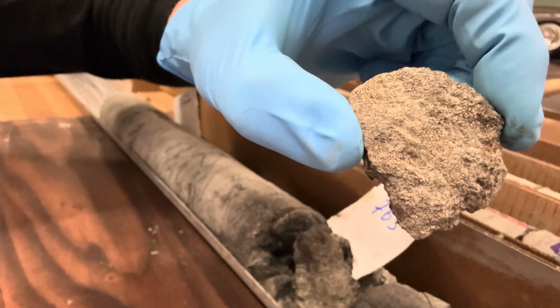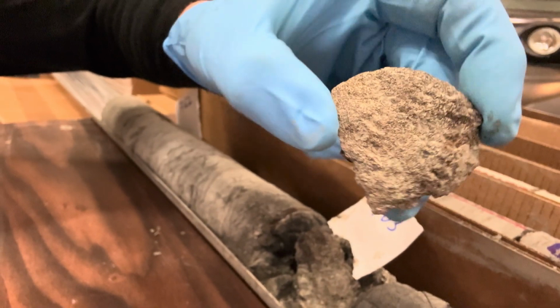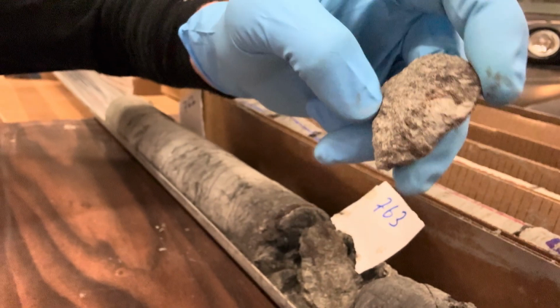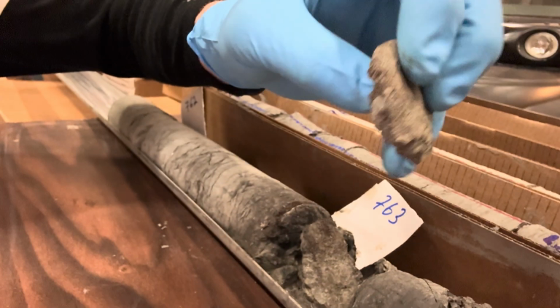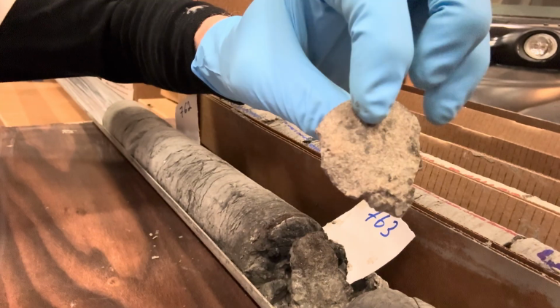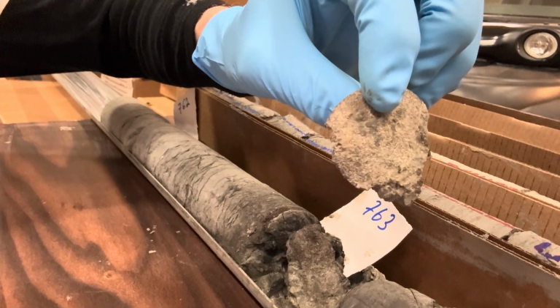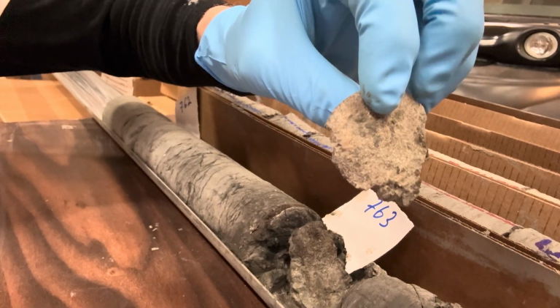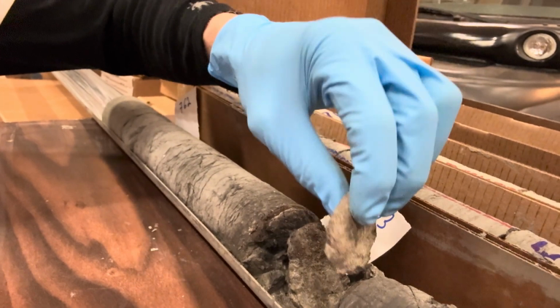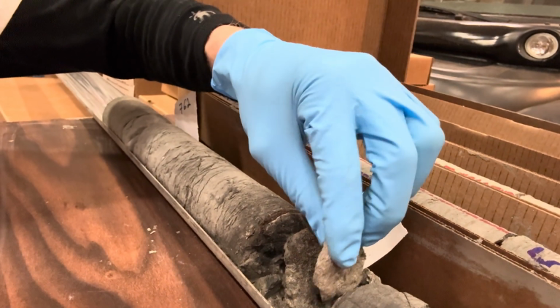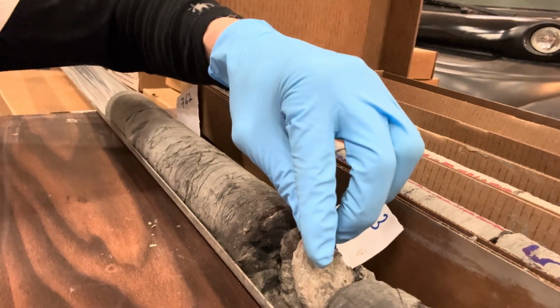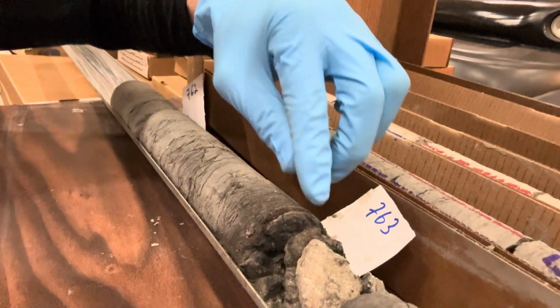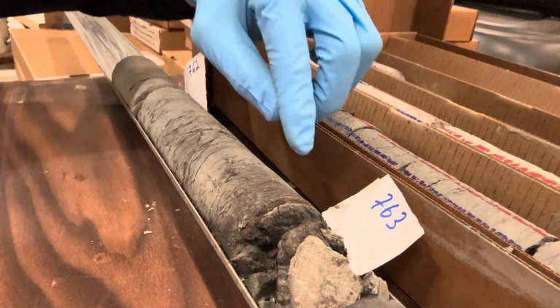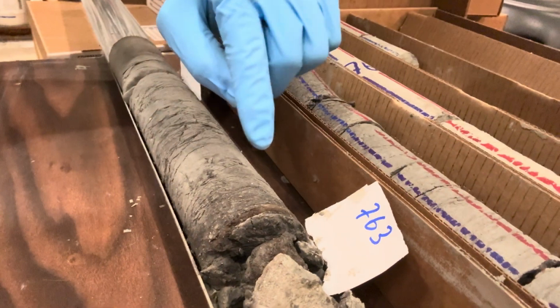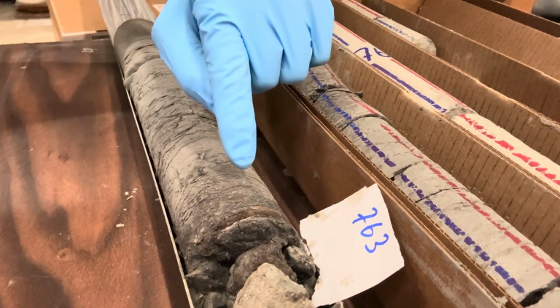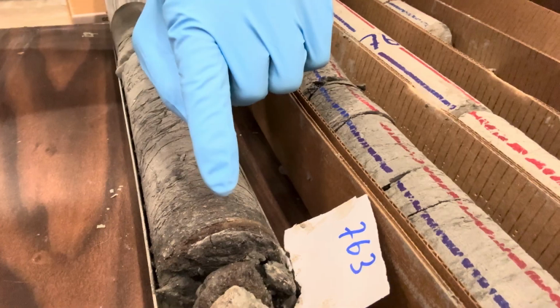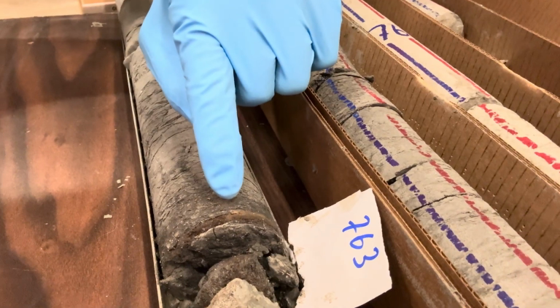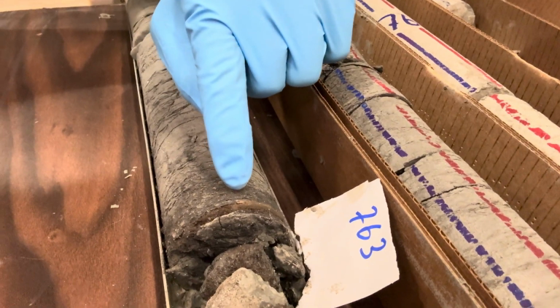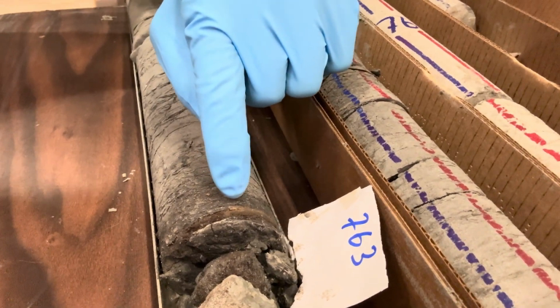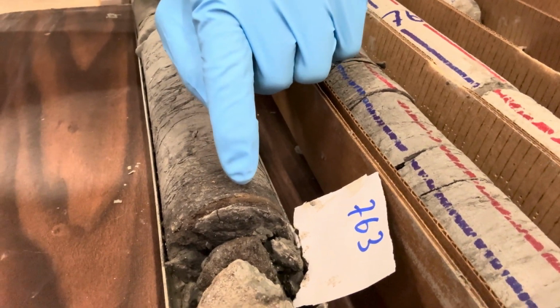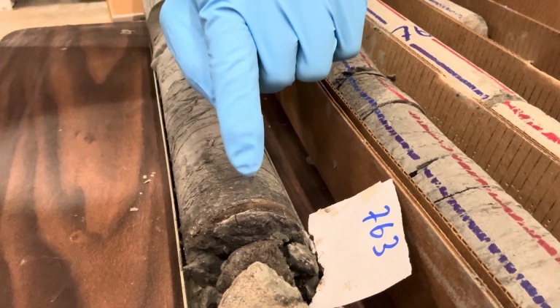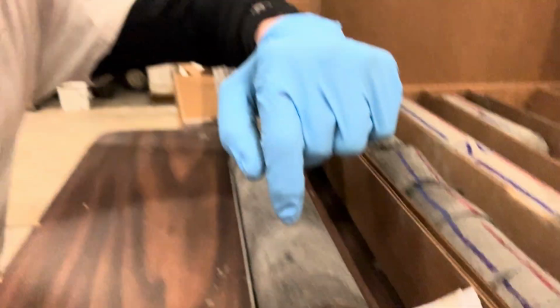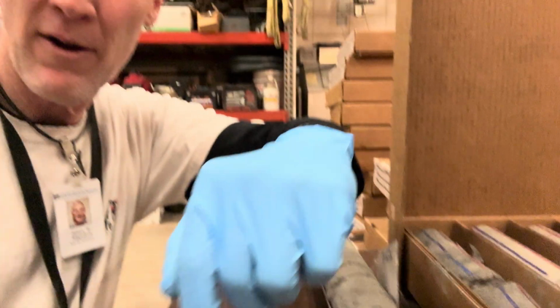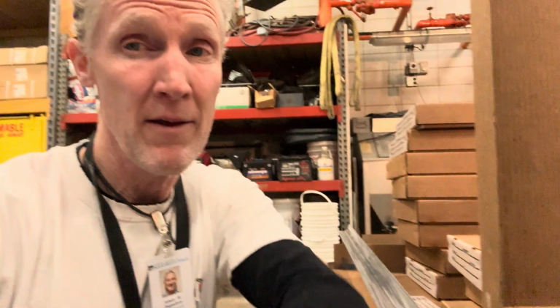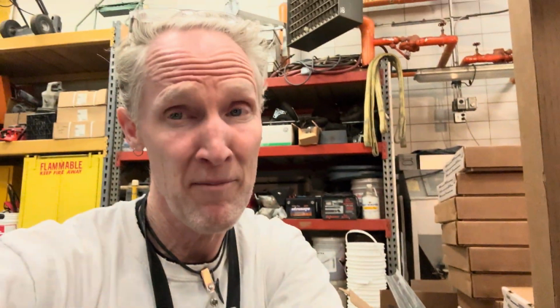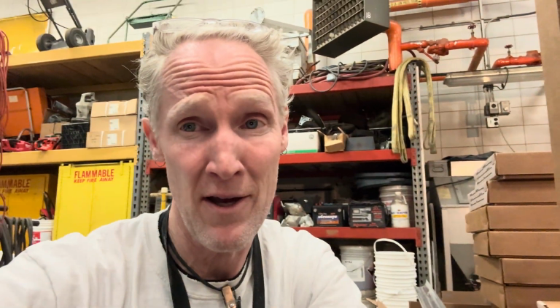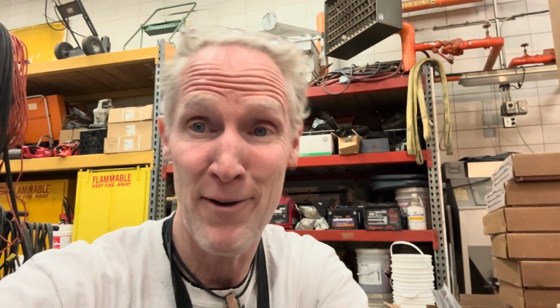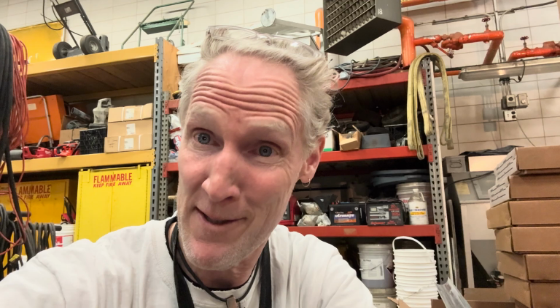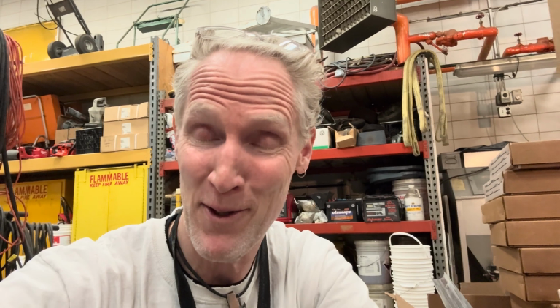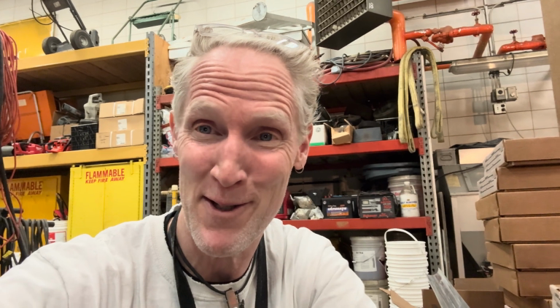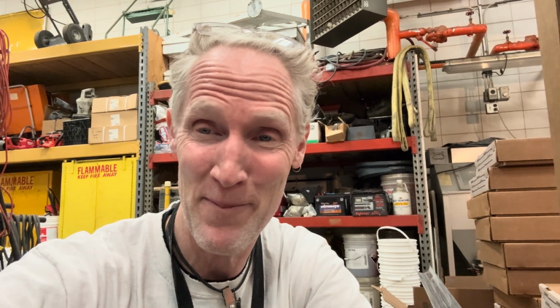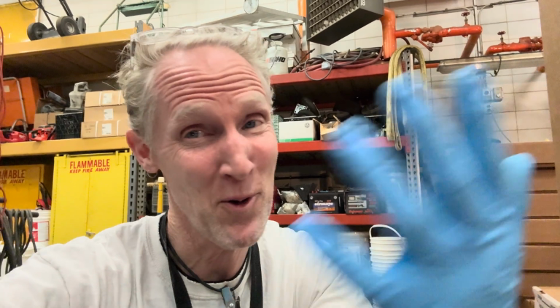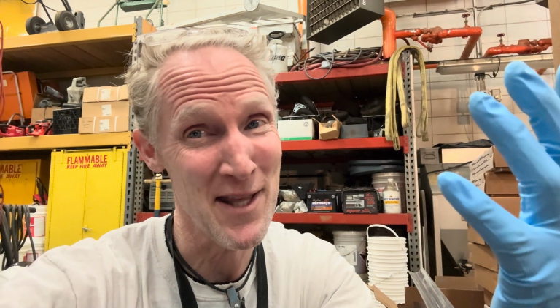It looks like a piece of dinosaur bone. And right above it is some coal from the plants that that critter might have munched on nearly 67 million years ago. How cool is that?